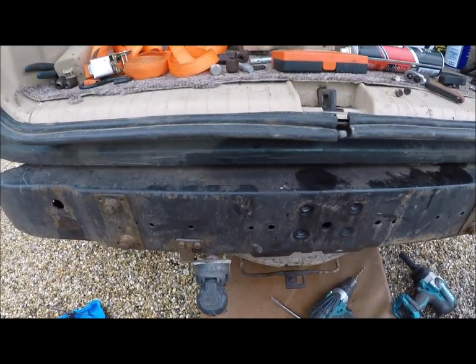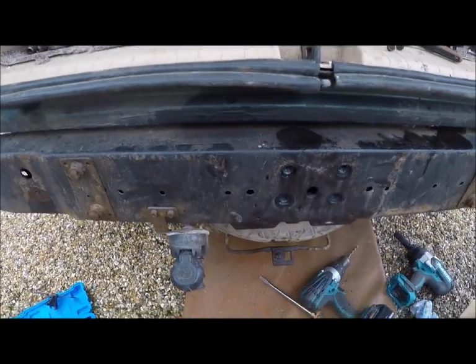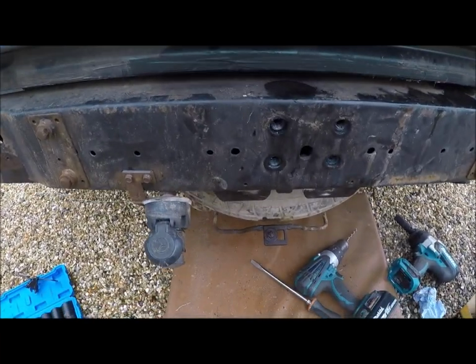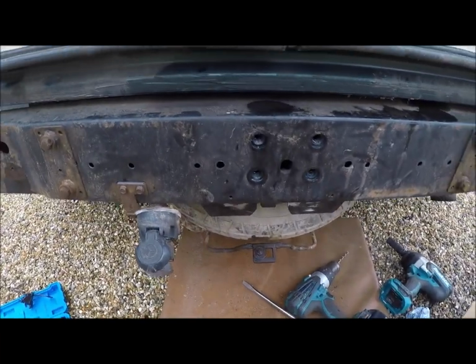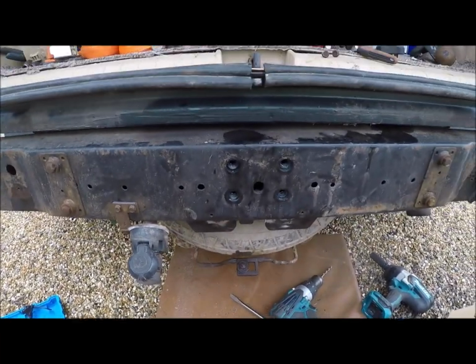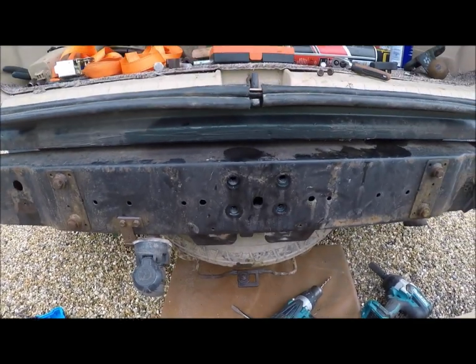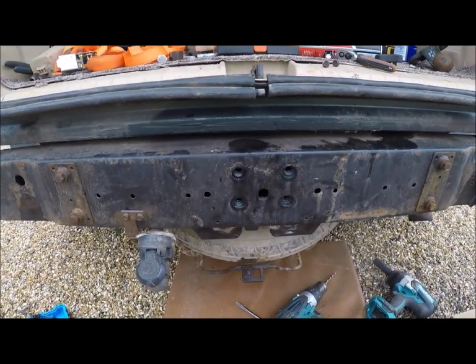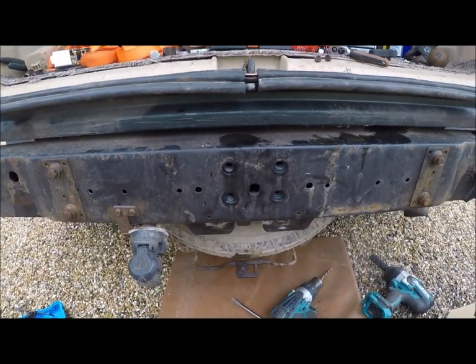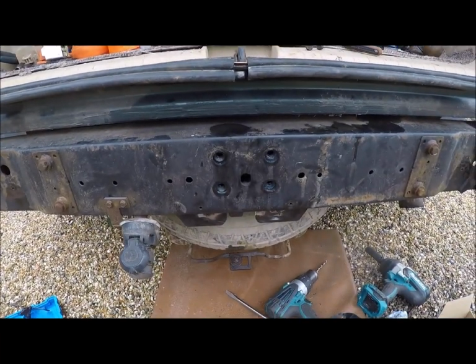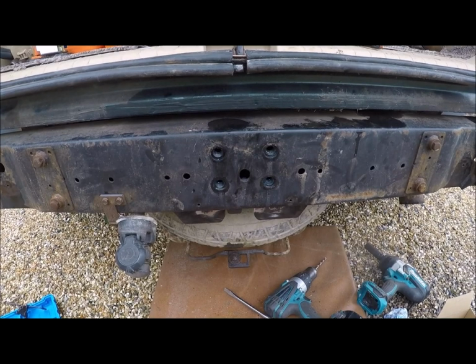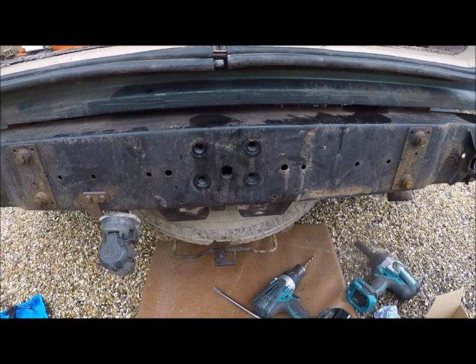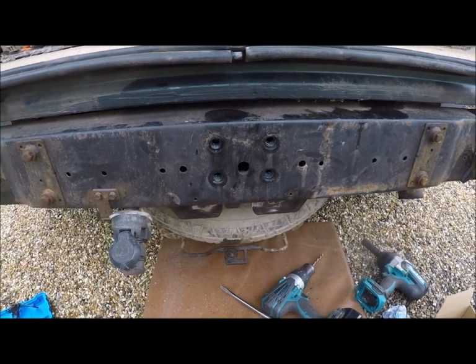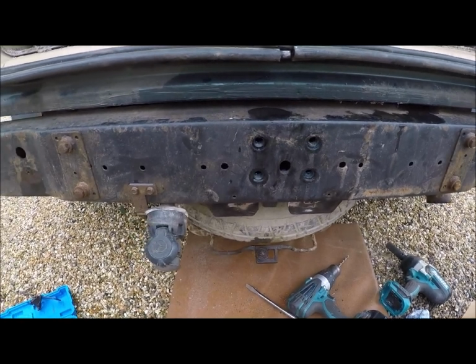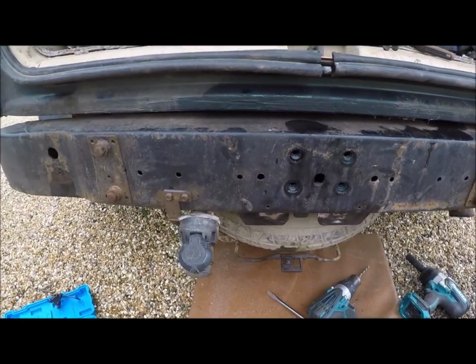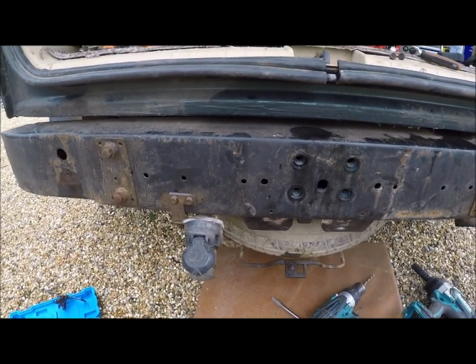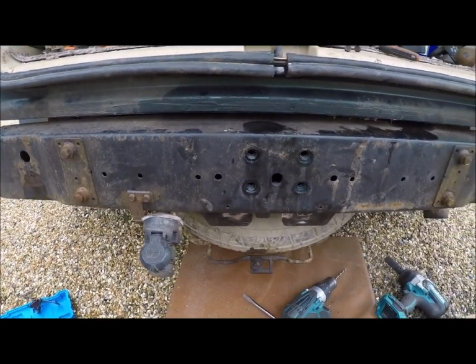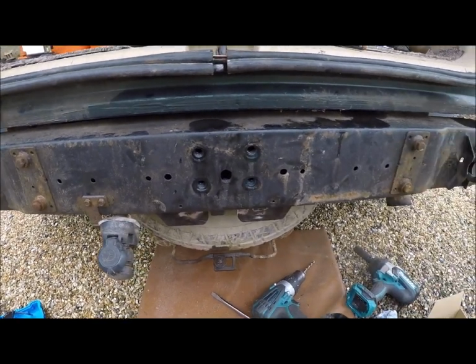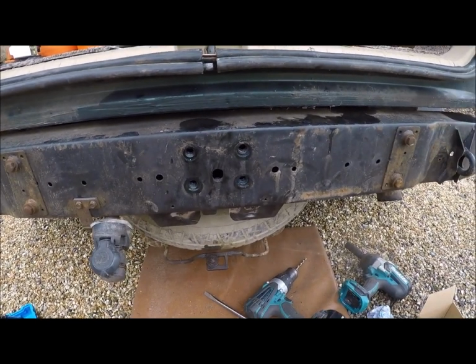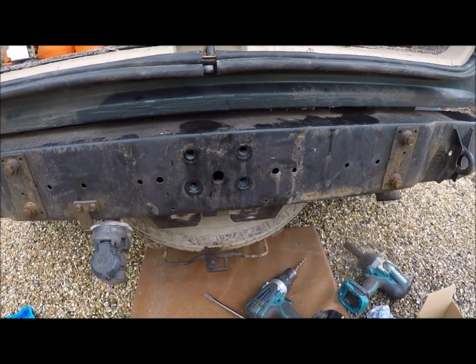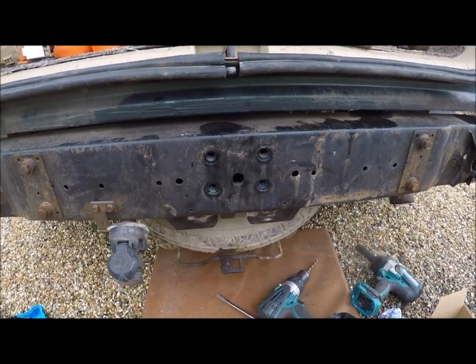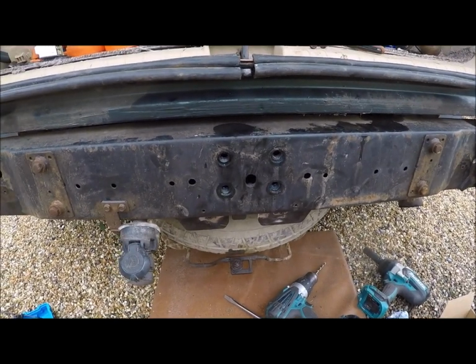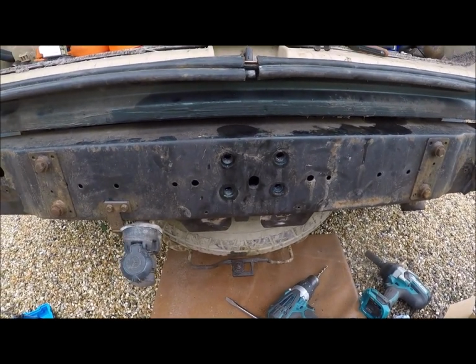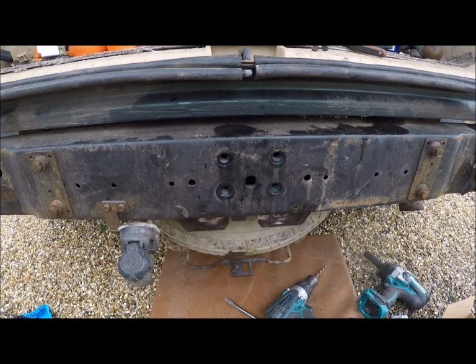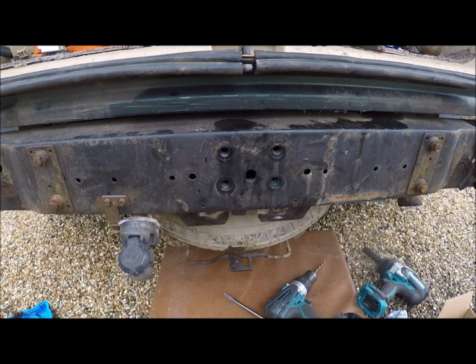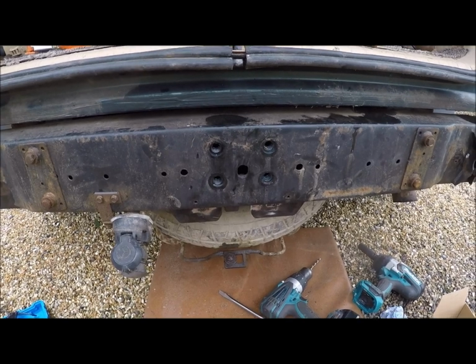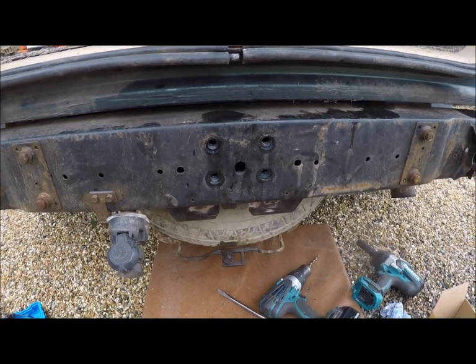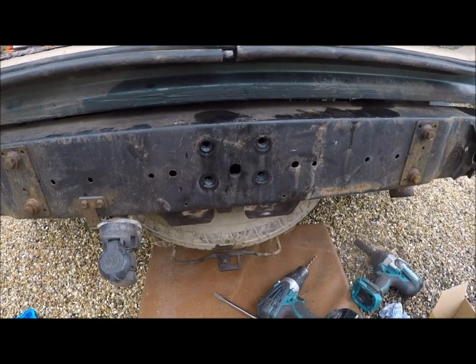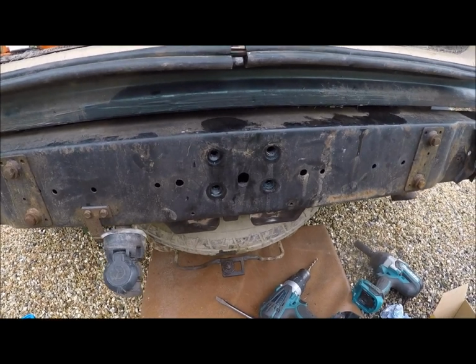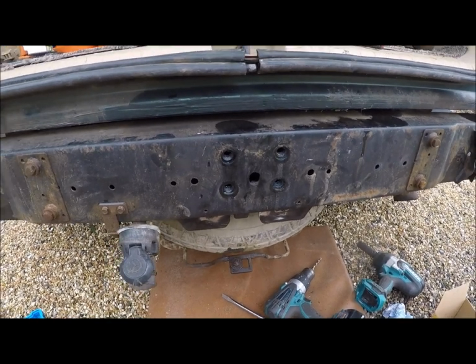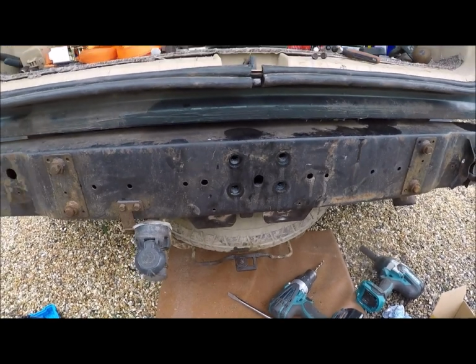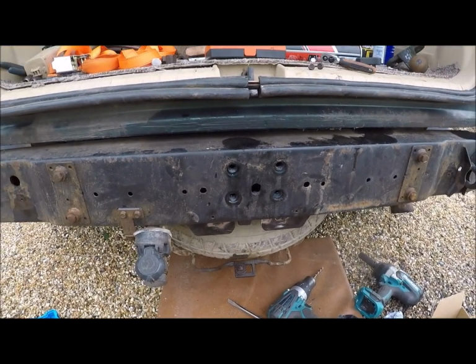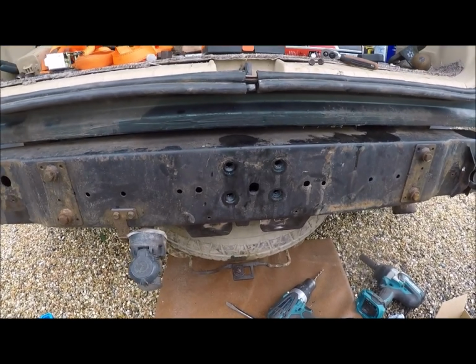Hello everybody. This is a quick safety video. I was a bit concerned about how other channels were recommending you put on a tow hitch on your Mercedes ML.